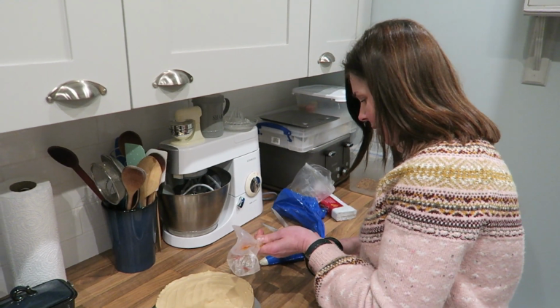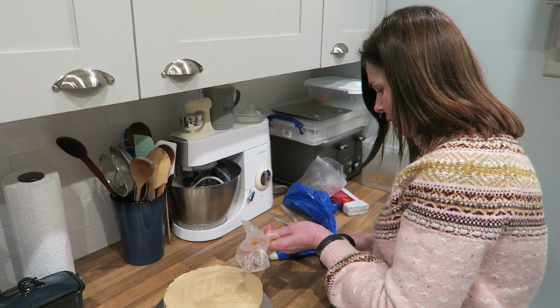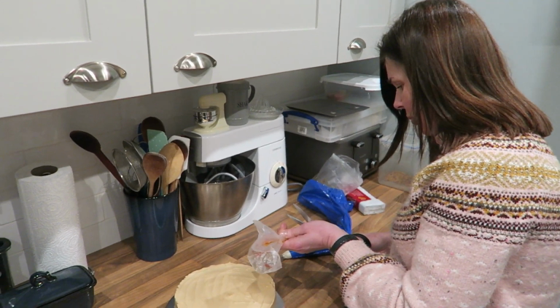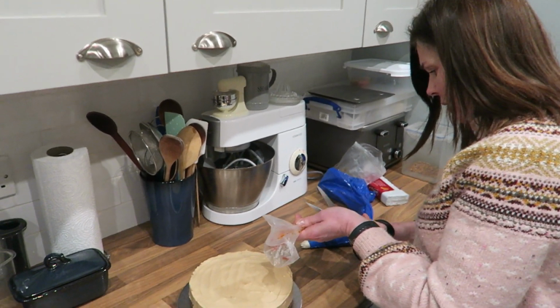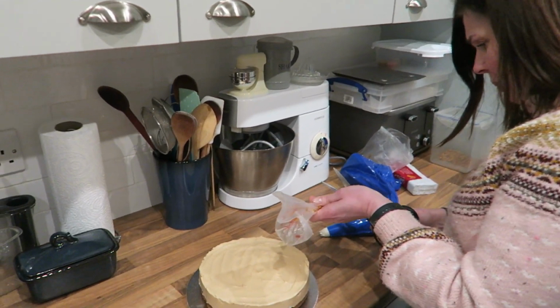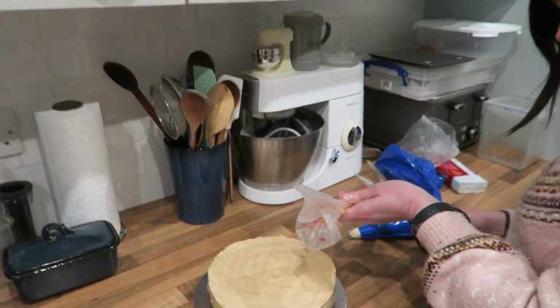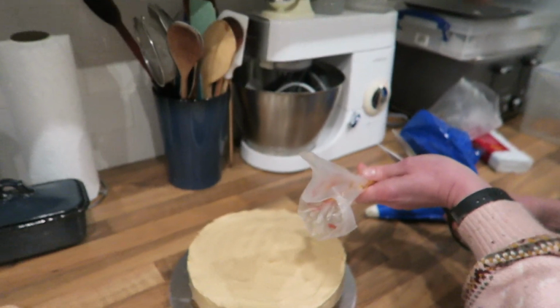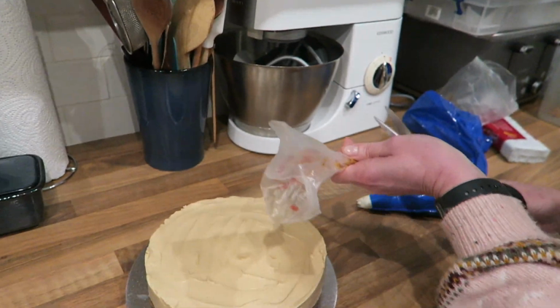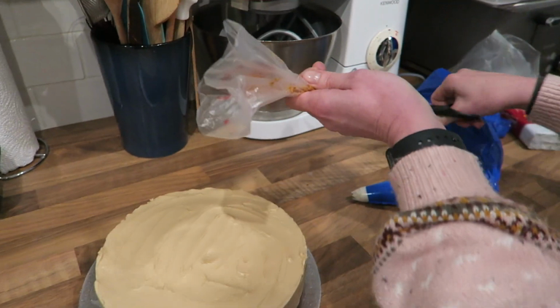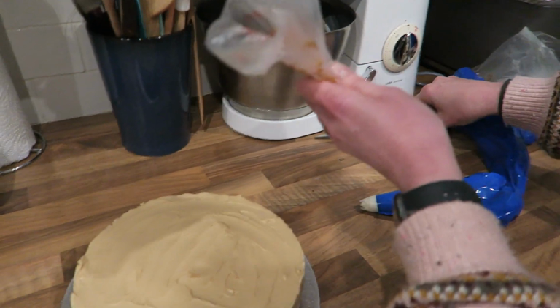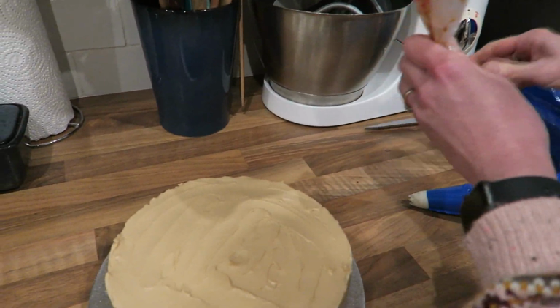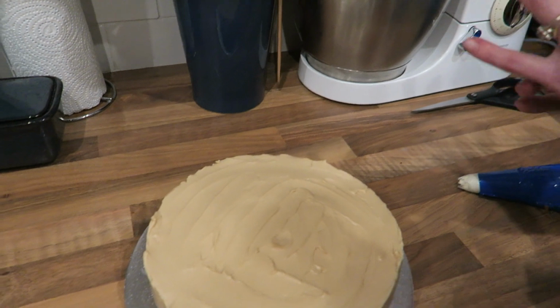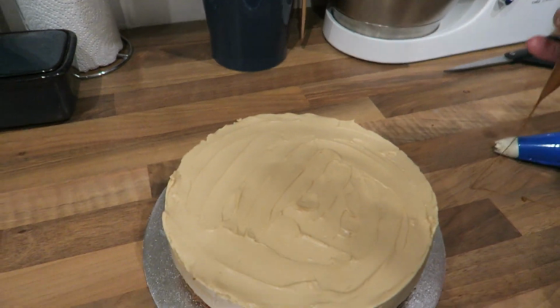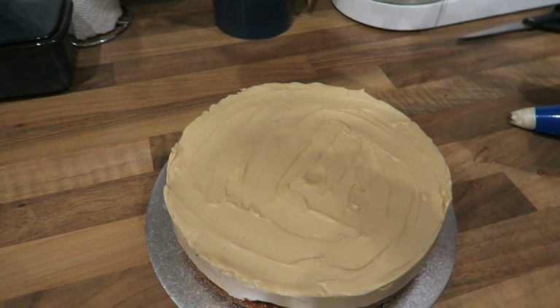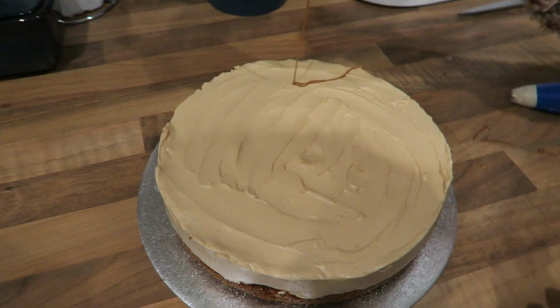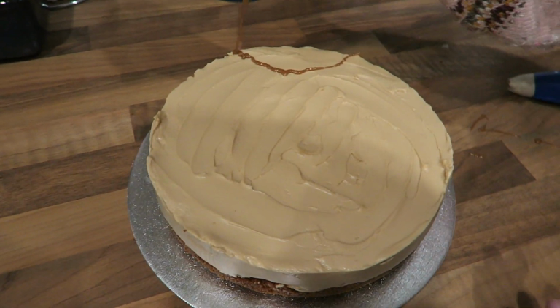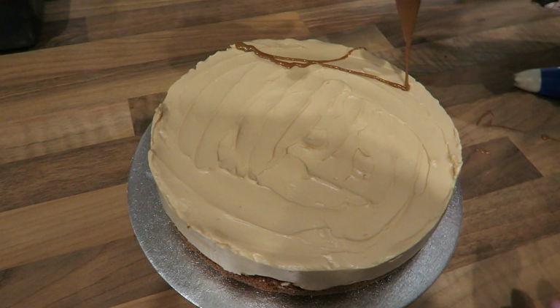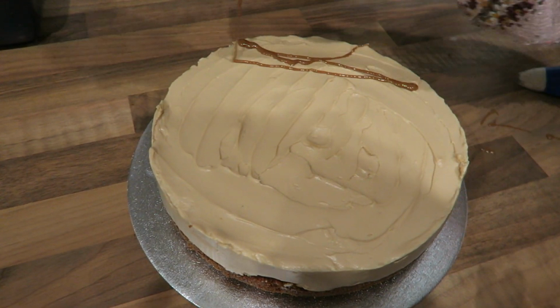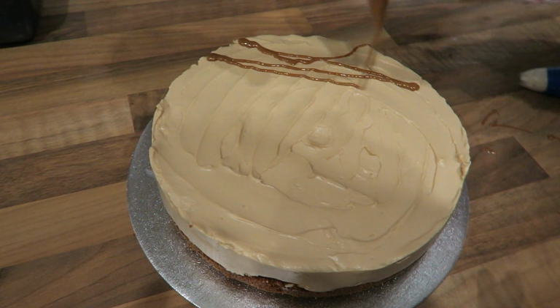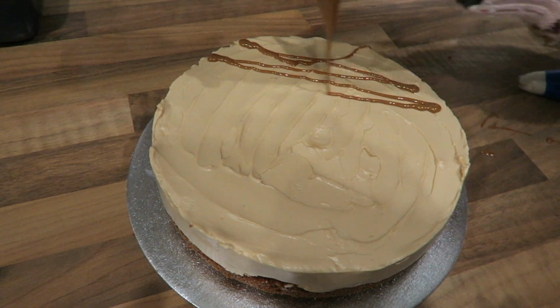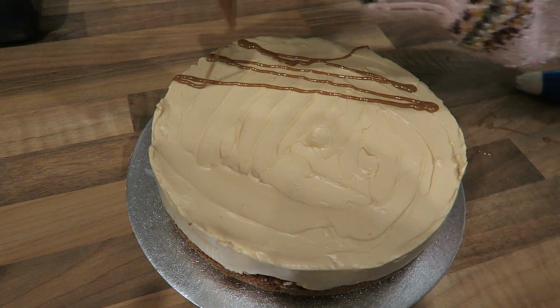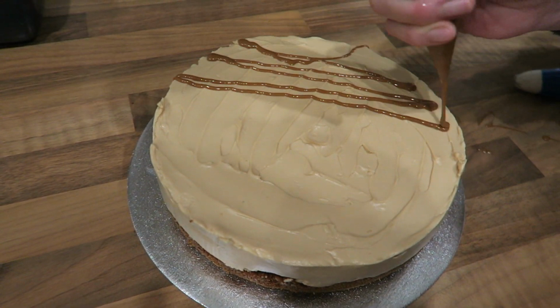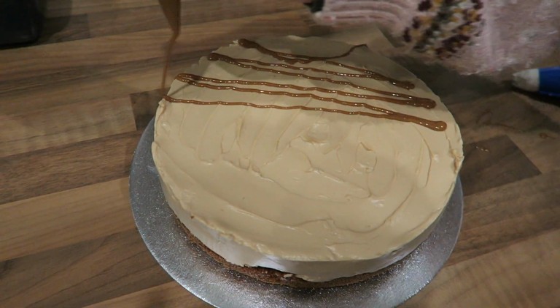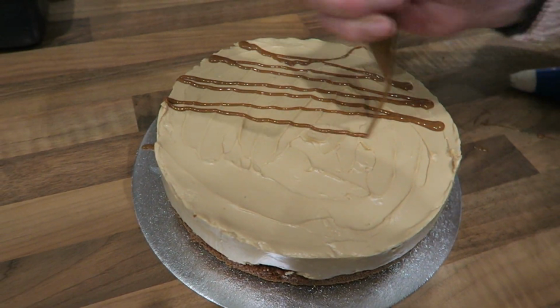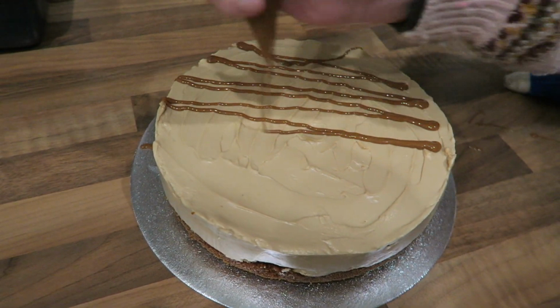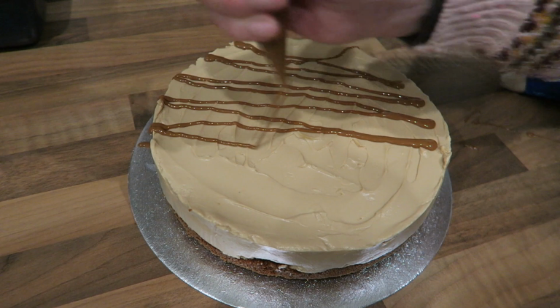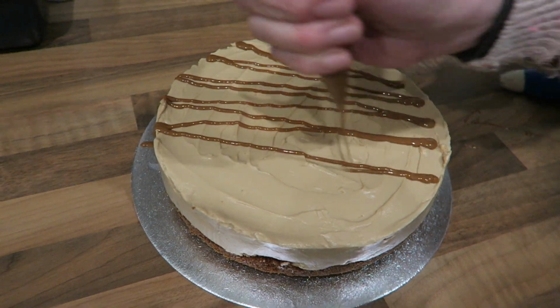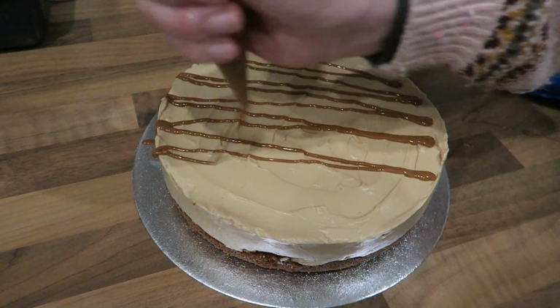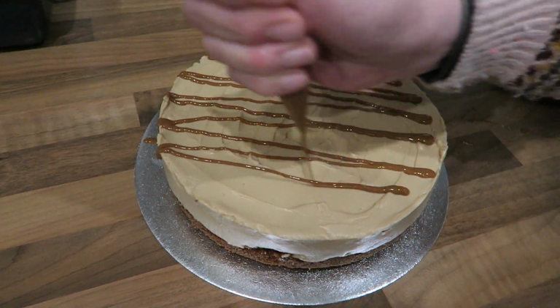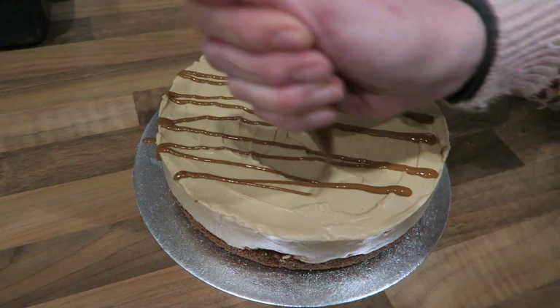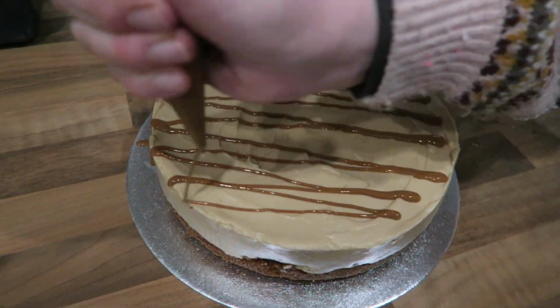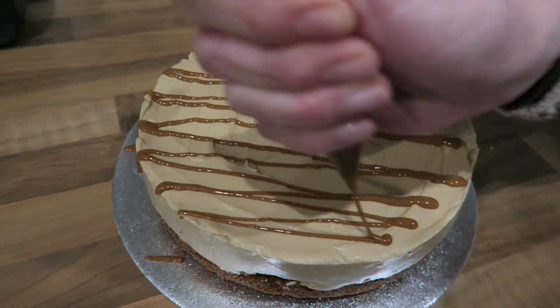I've also whipped some double cream up. Oh gosh, it came out quicker than I thought! Just pop that over there like that.